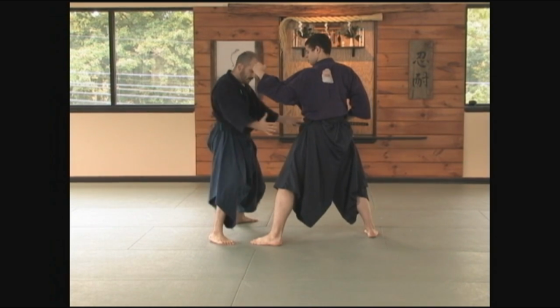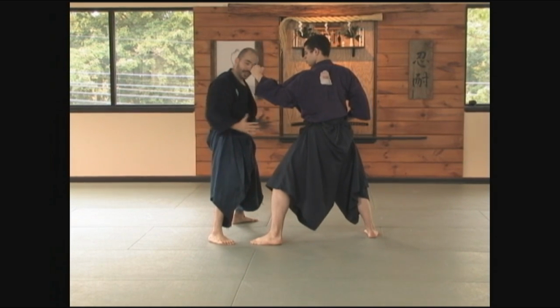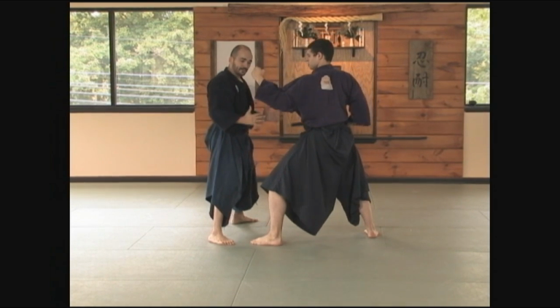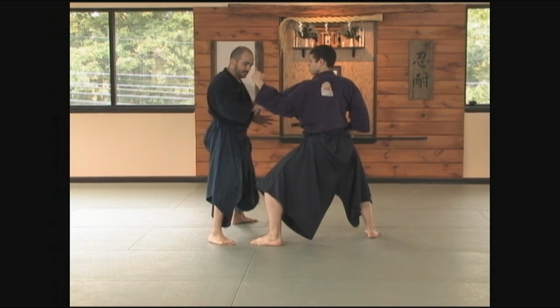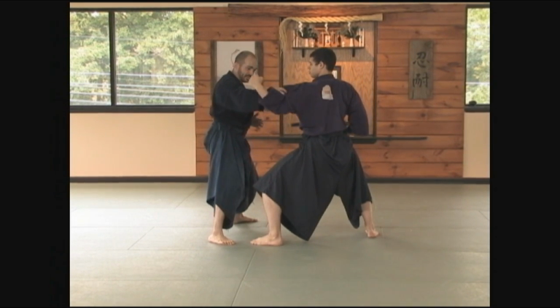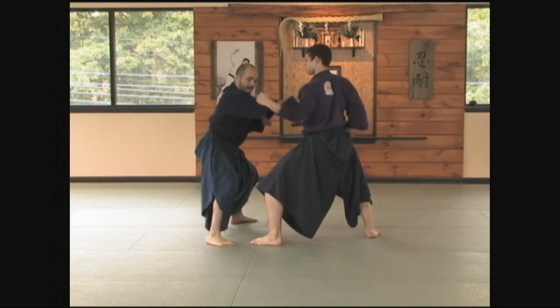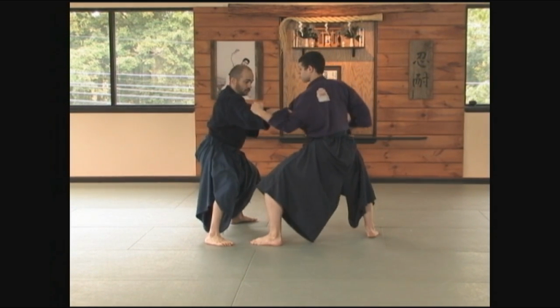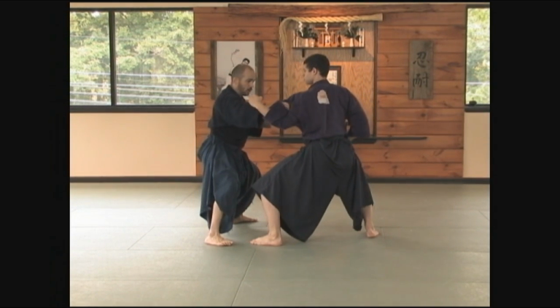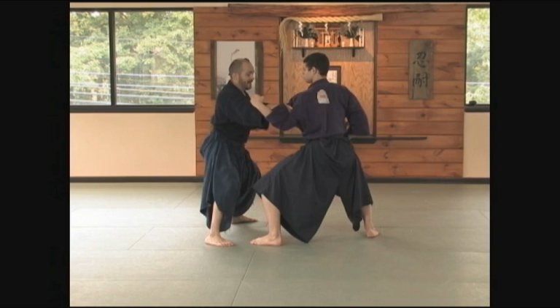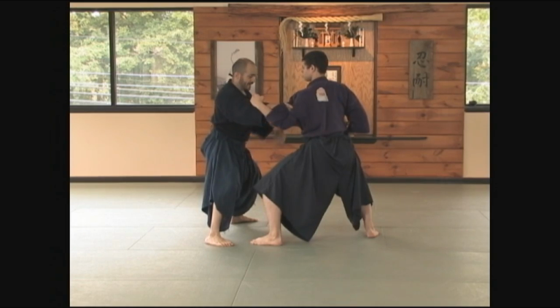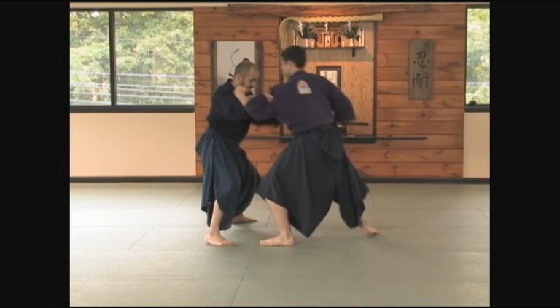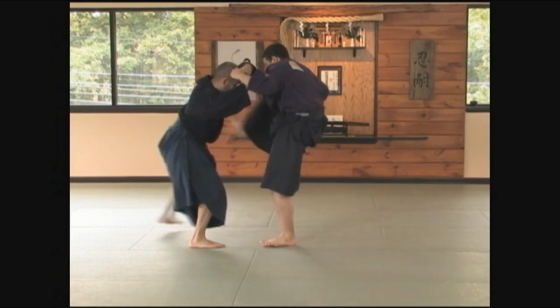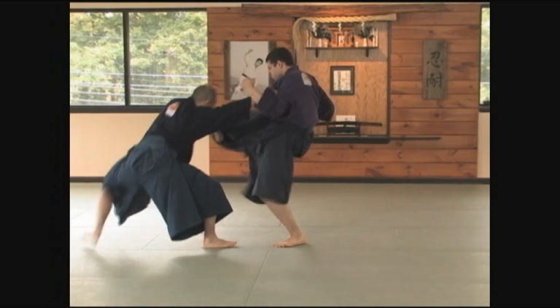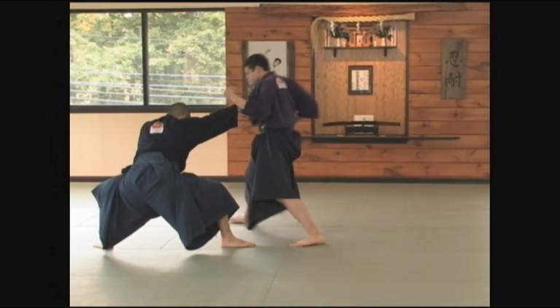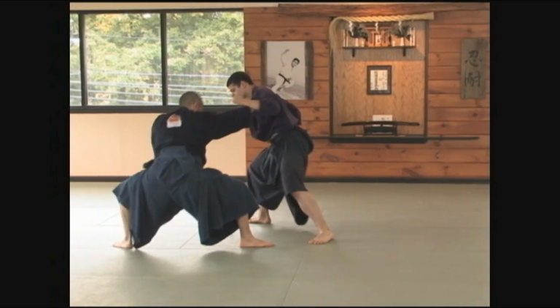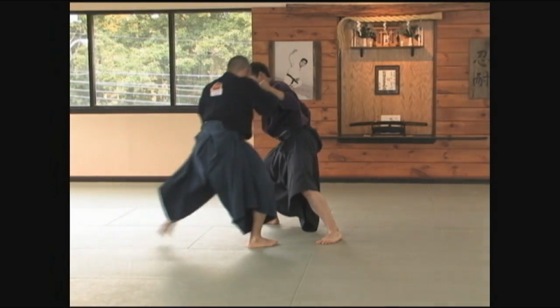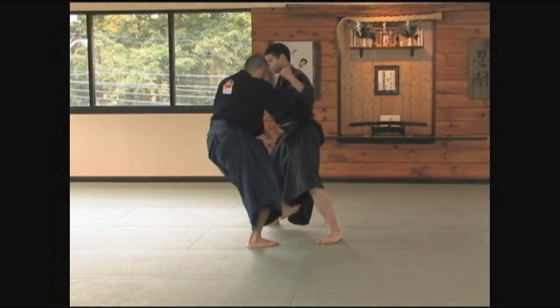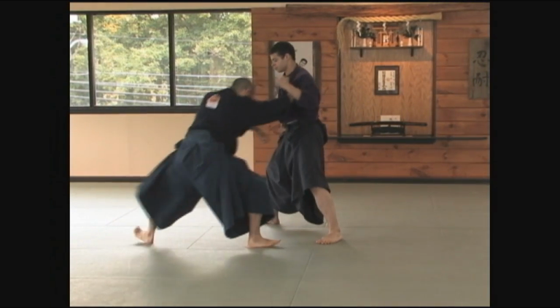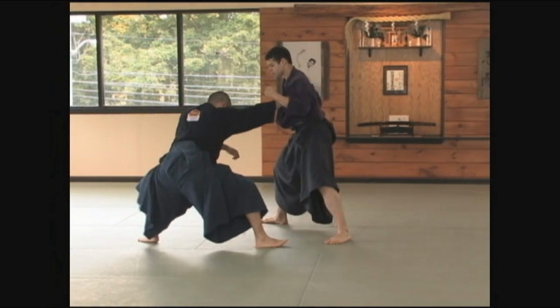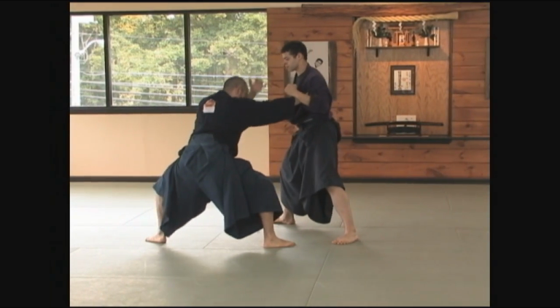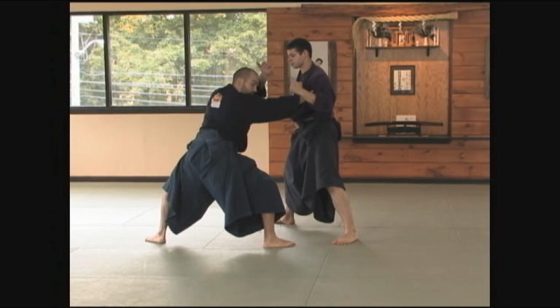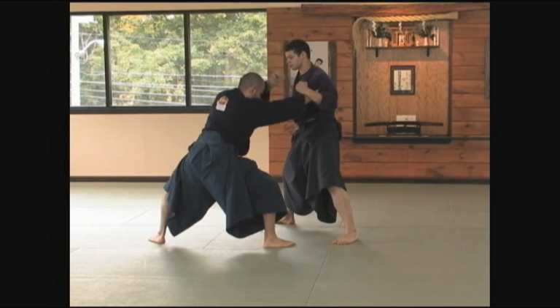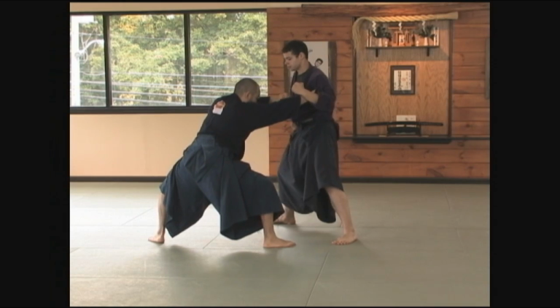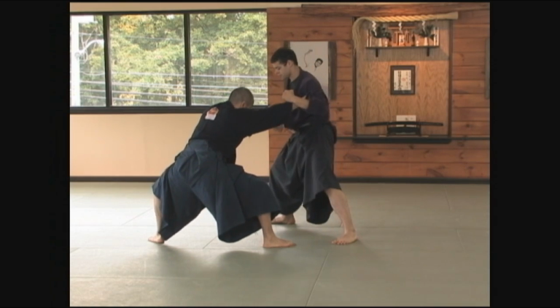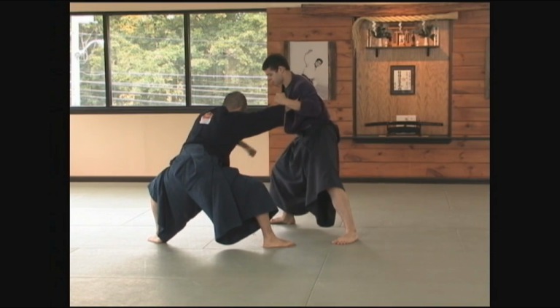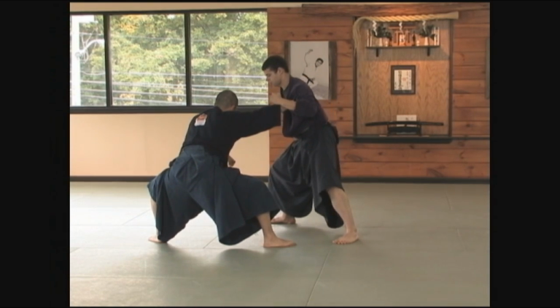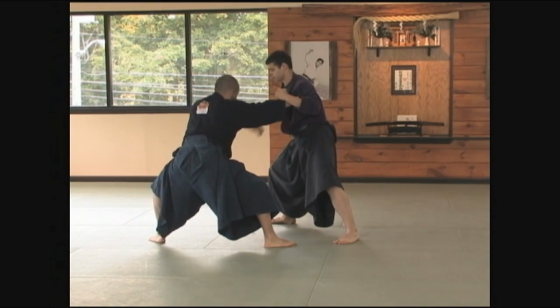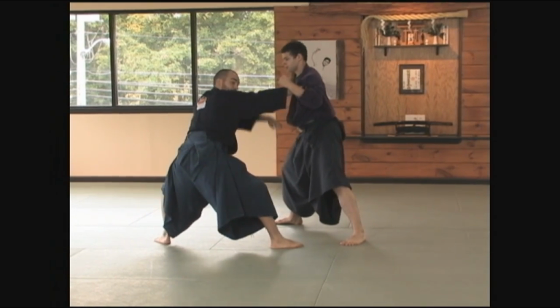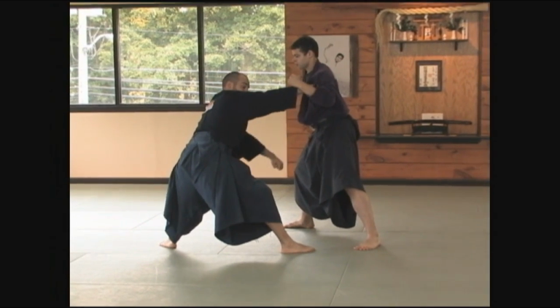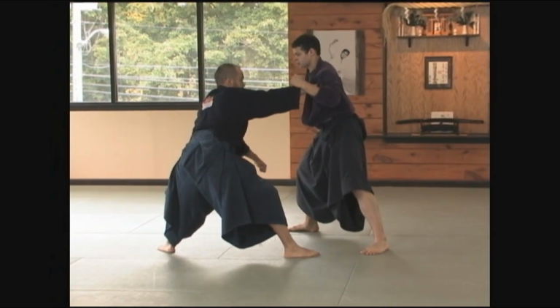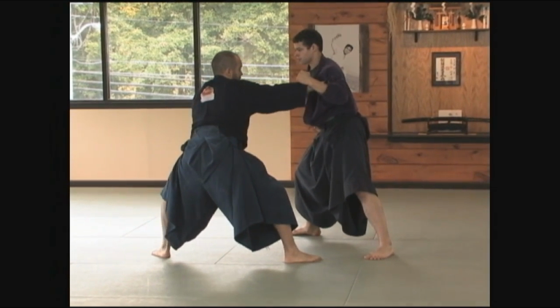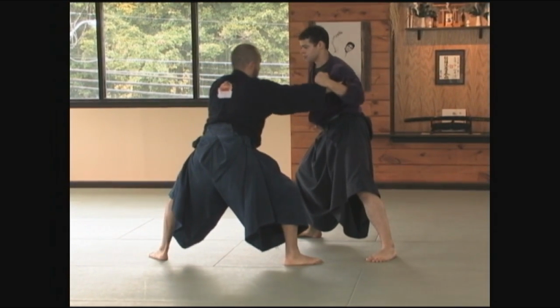Now my front is facing him, I control his arm, he kicks. My left foot steps straight back as though I'm stepping to Sagan Okamai. My arm comes underneath his leg in a sweeping motion.